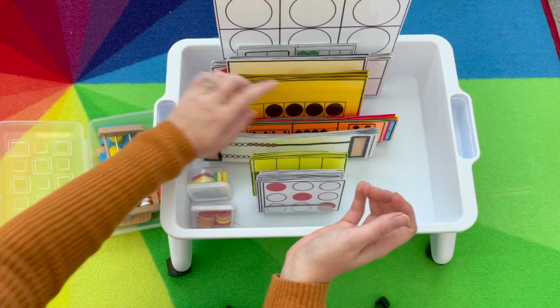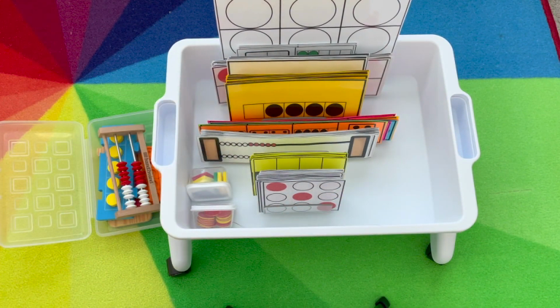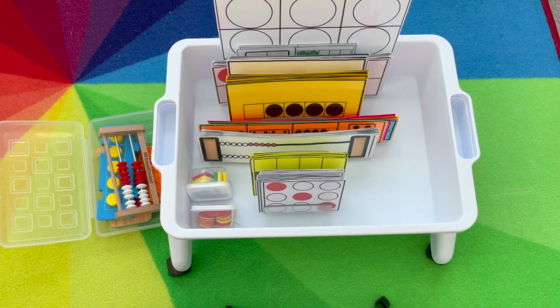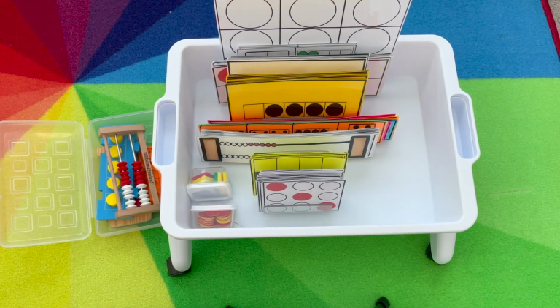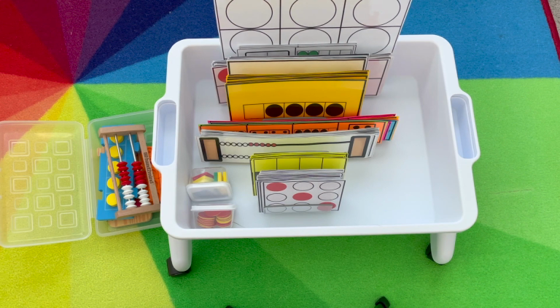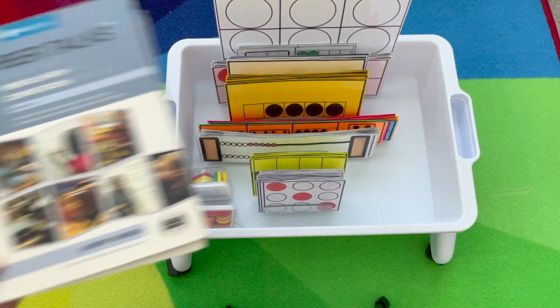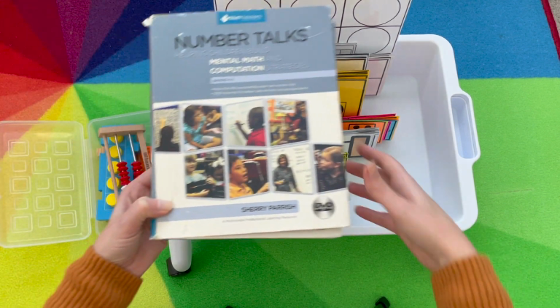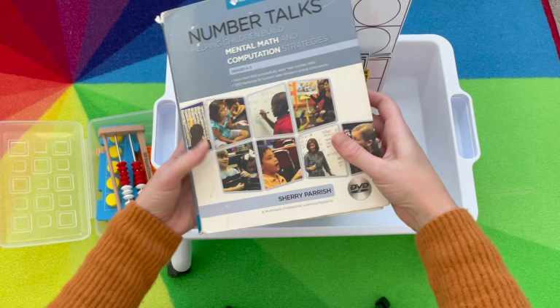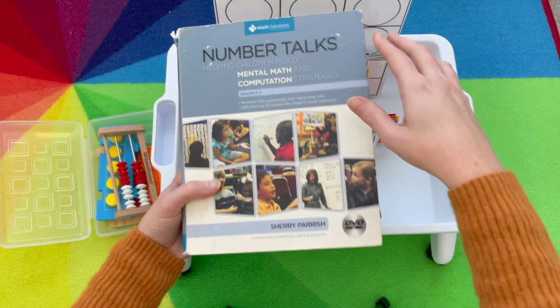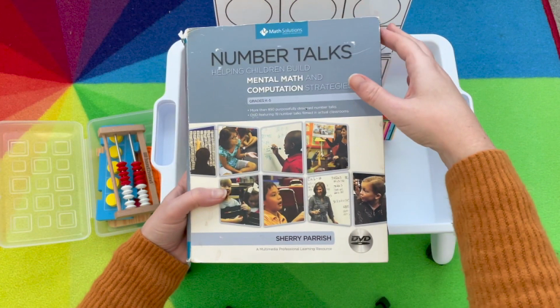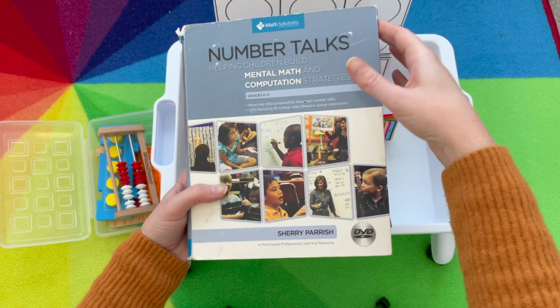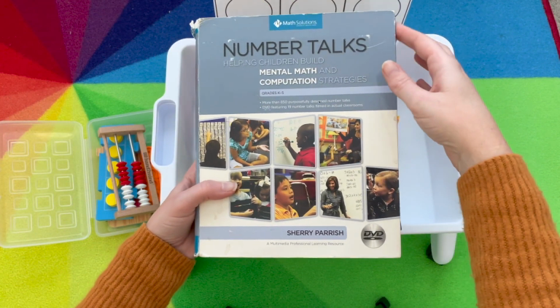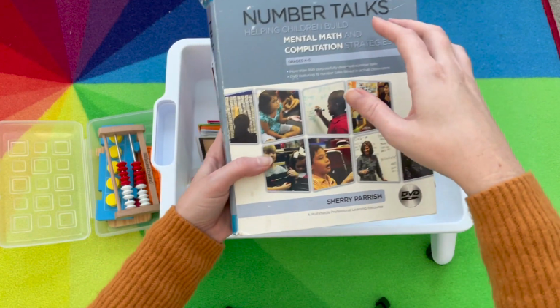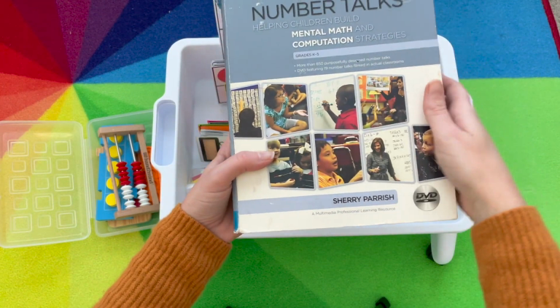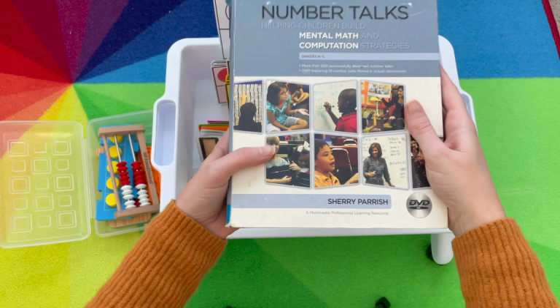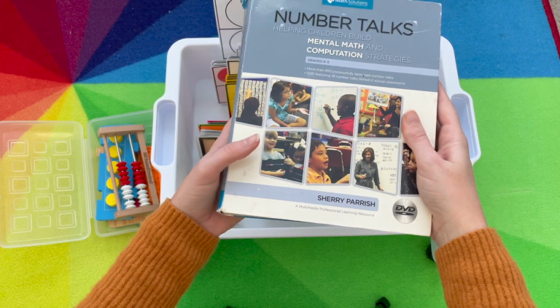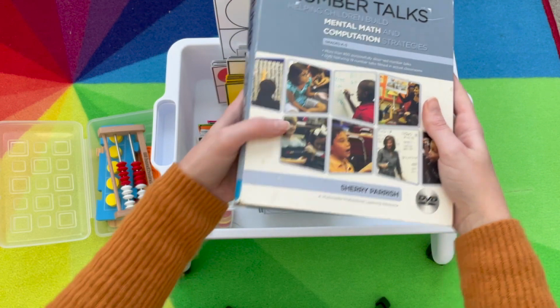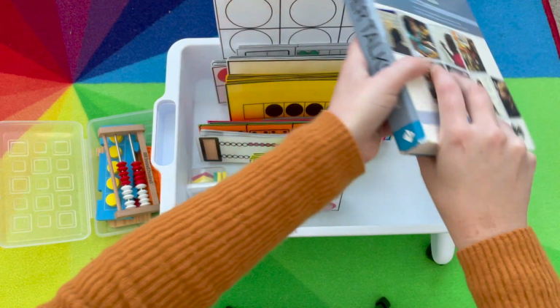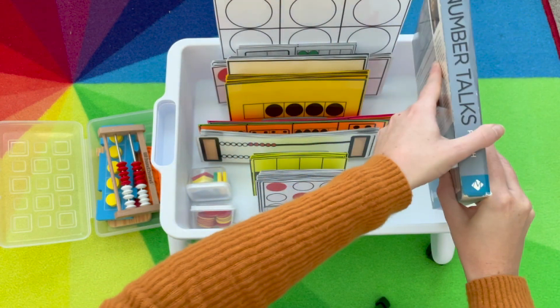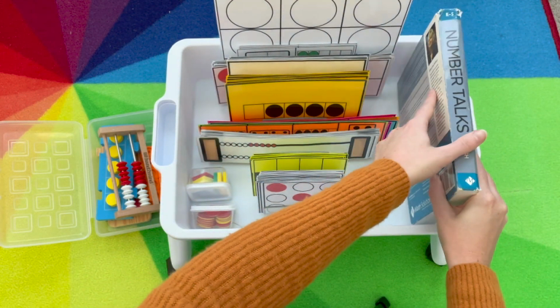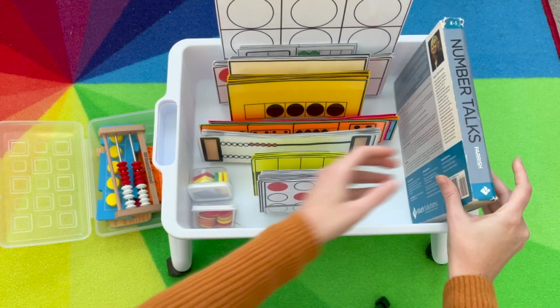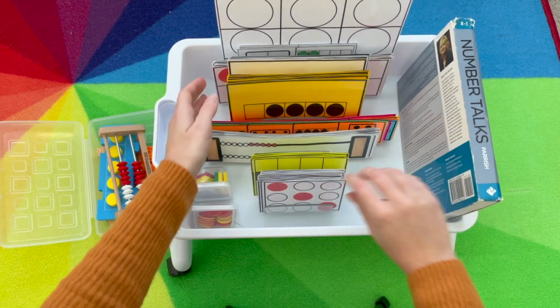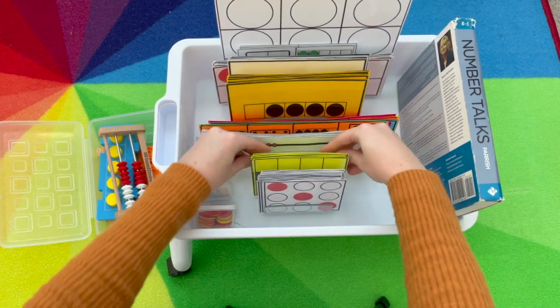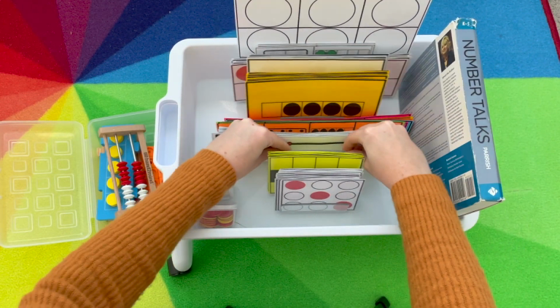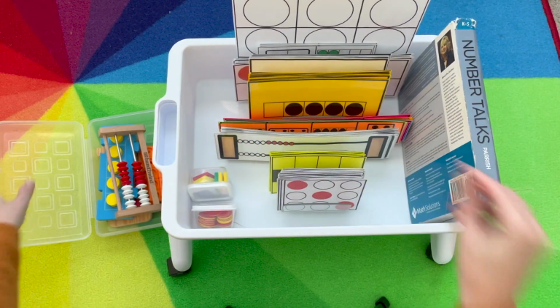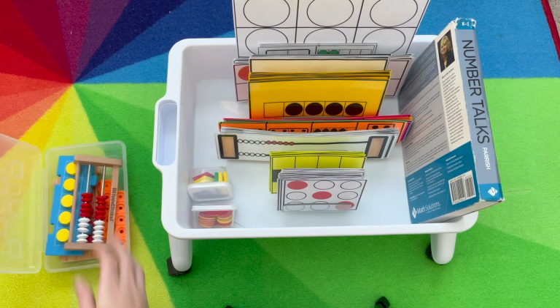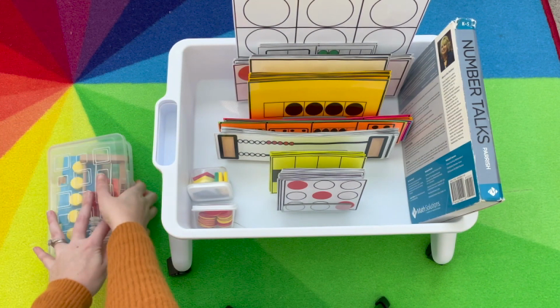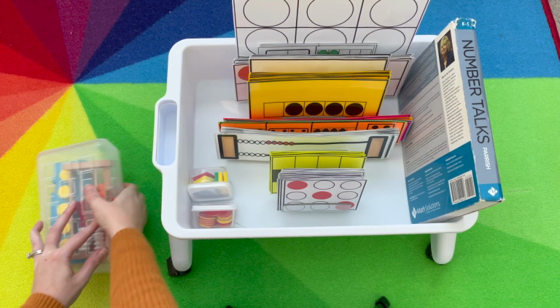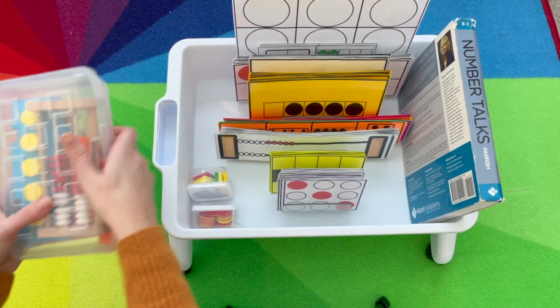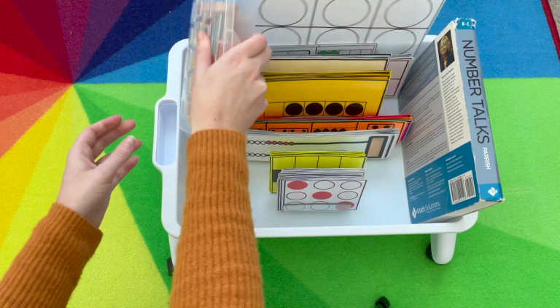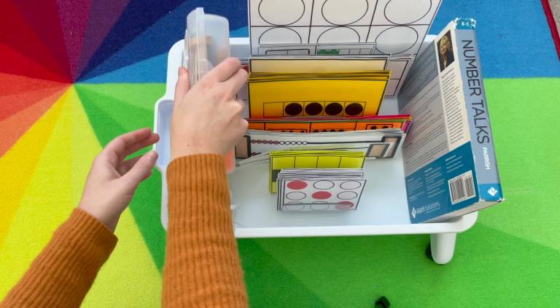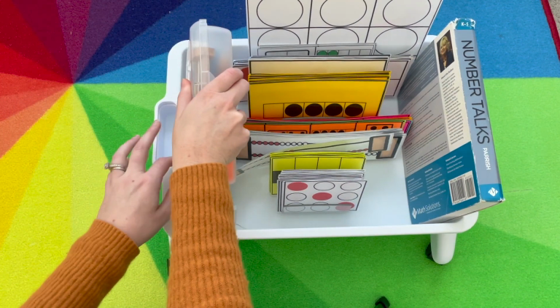I also keep my number talk book. You can just keep a little post-it note or anything to keep track of what page you're on and to build that number sense. I just slide it over, close my bin, and tuck it in.